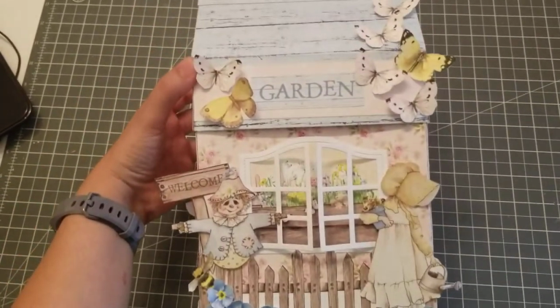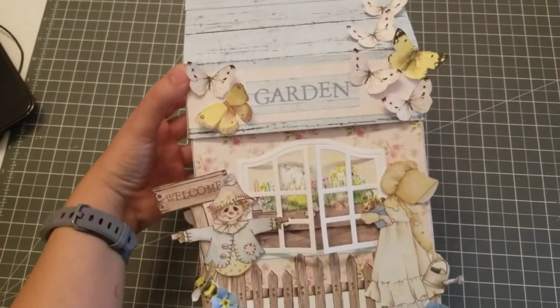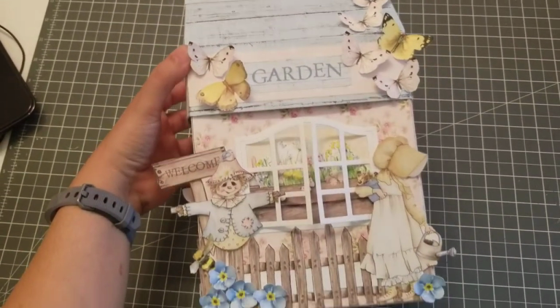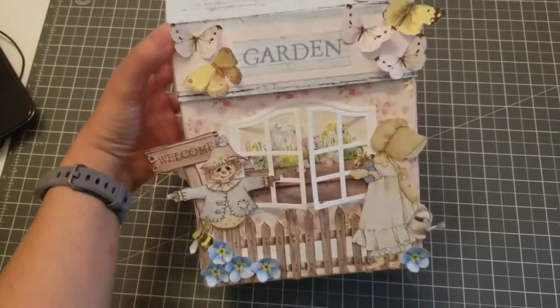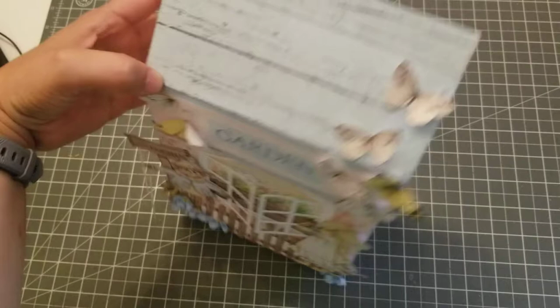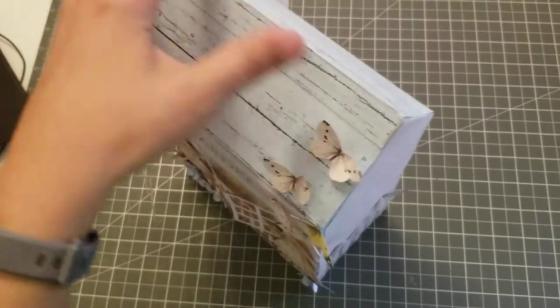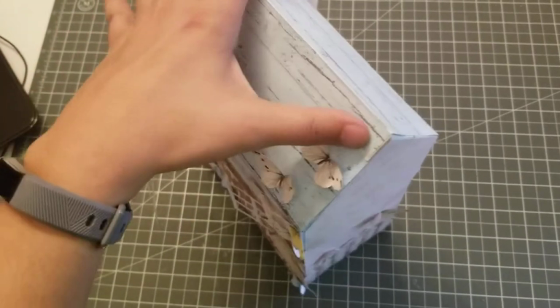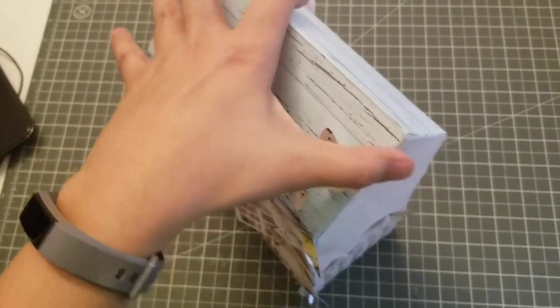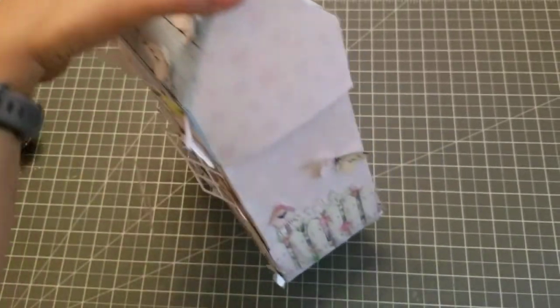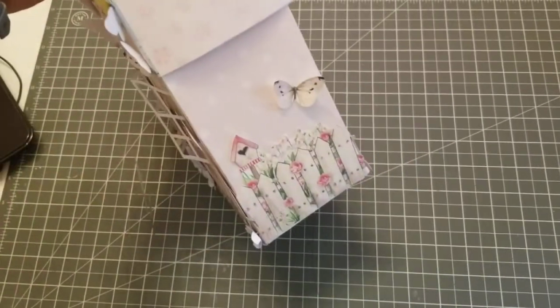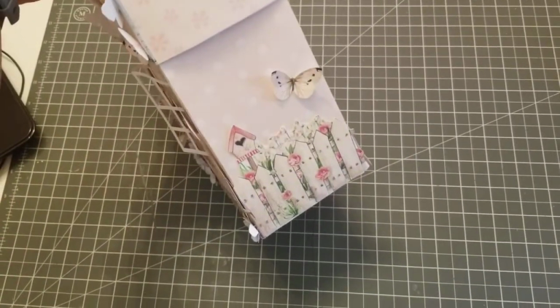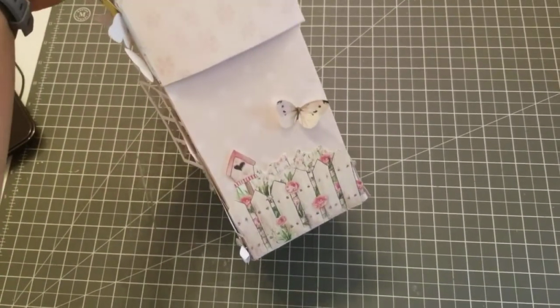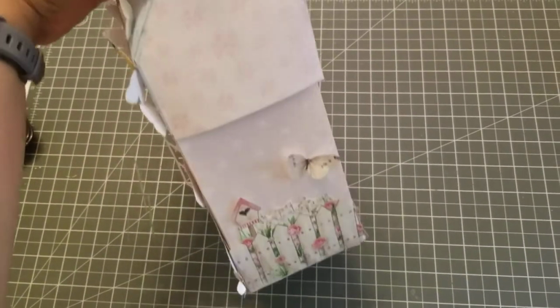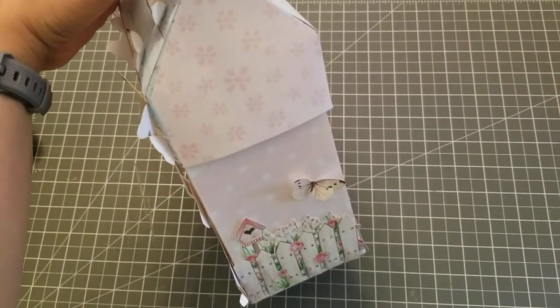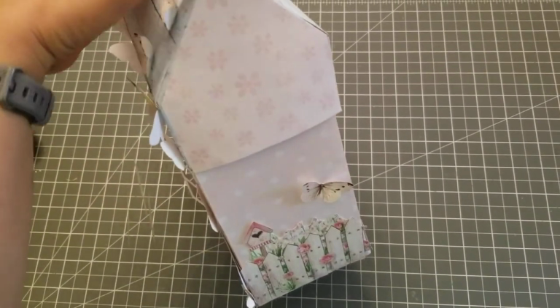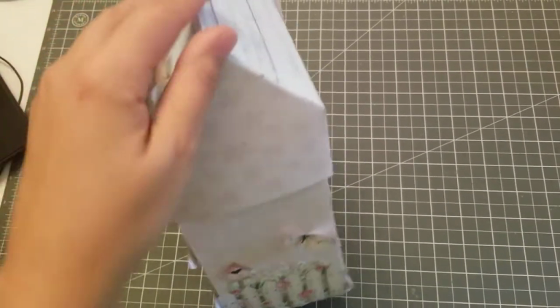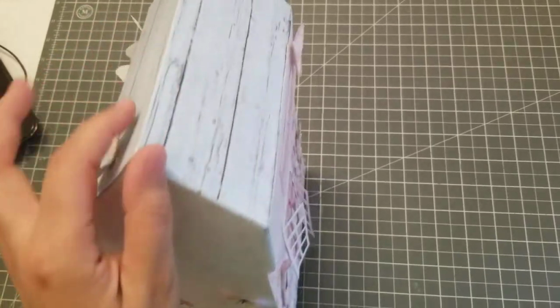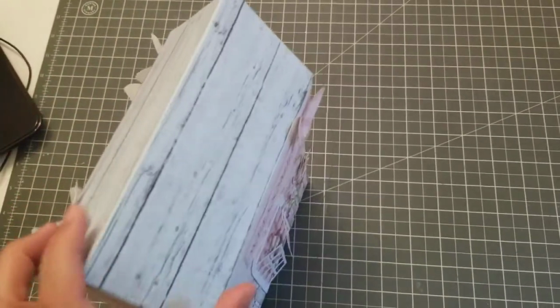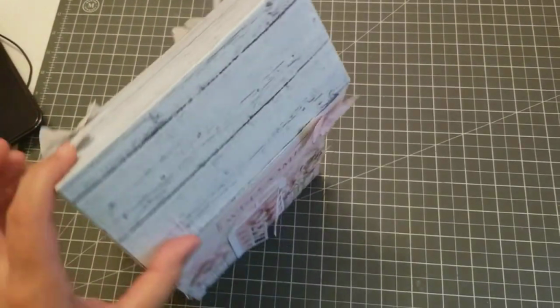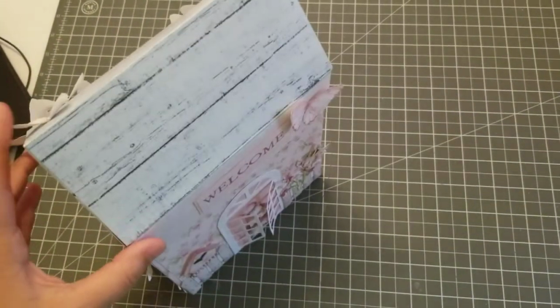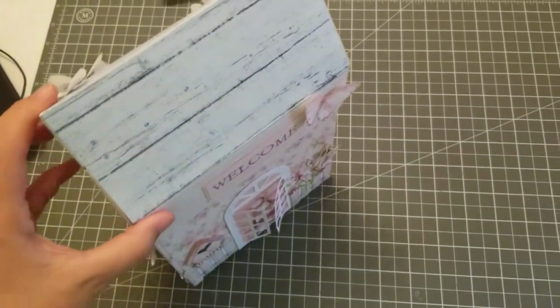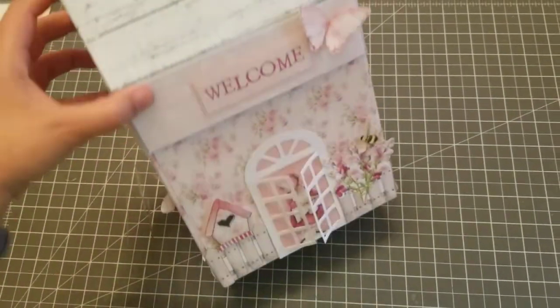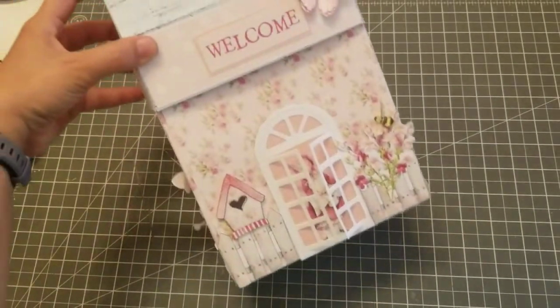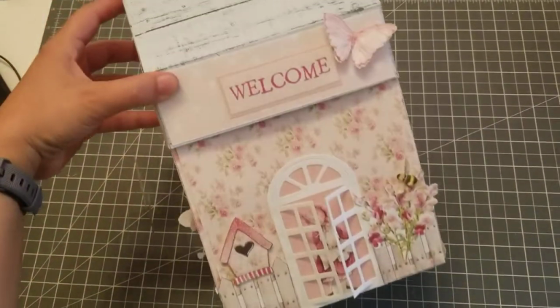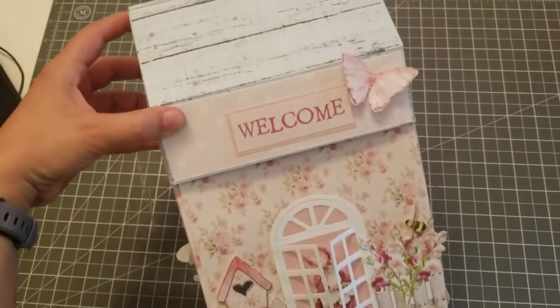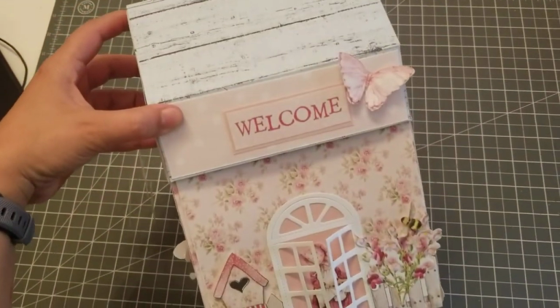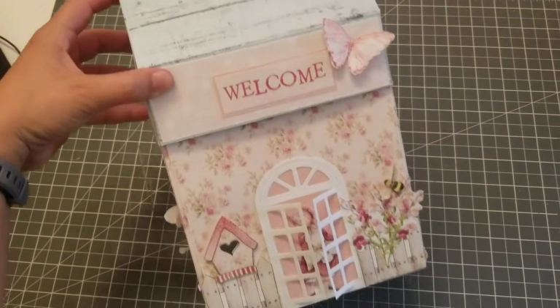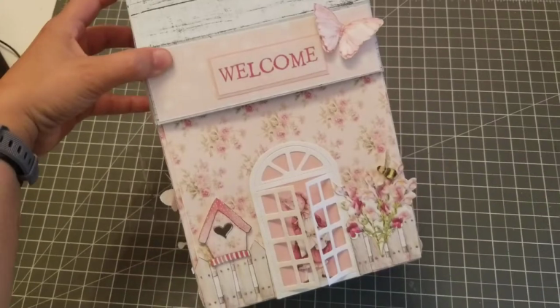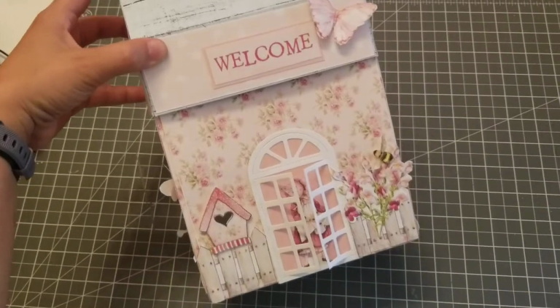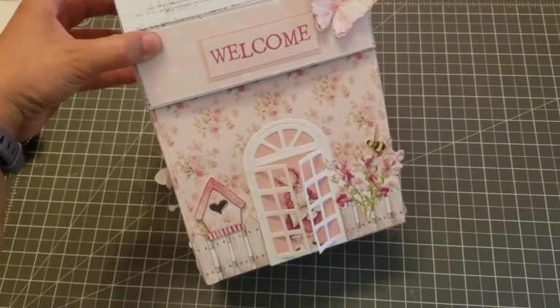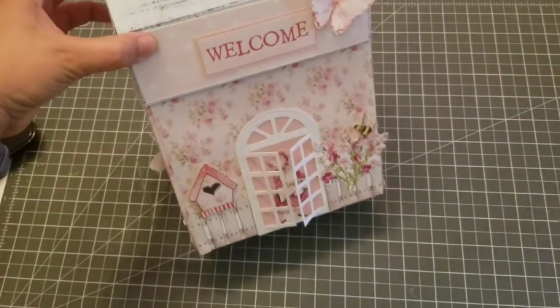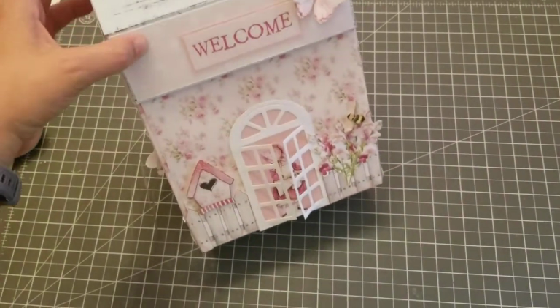Look how beautiful! This is what I did to the side — I added a little fence. You guys know I love butterflies, so I put butterflies everywhere. And this is the back of my house.